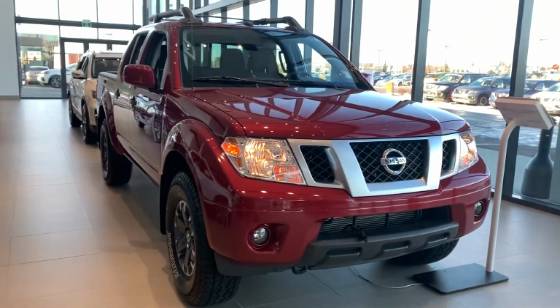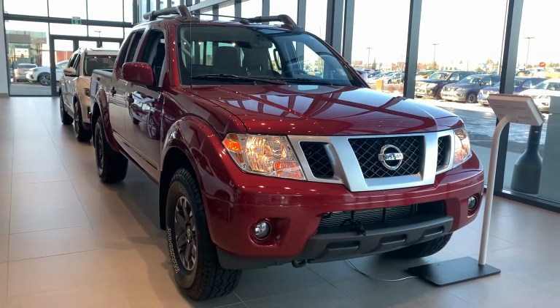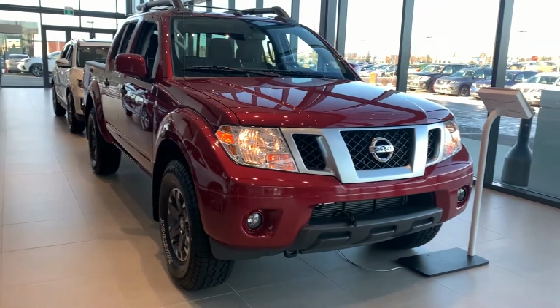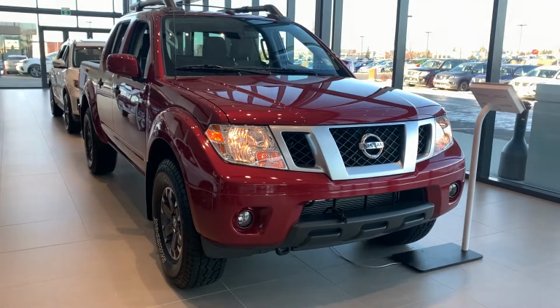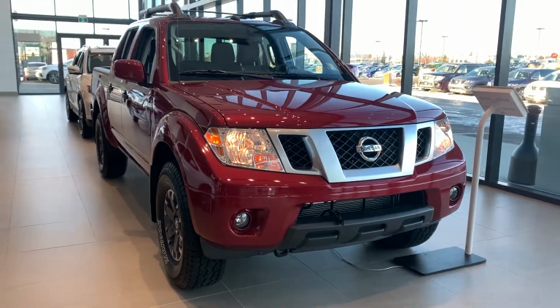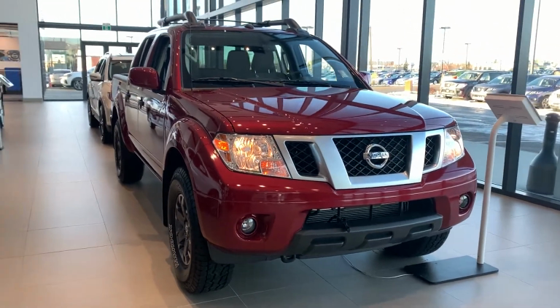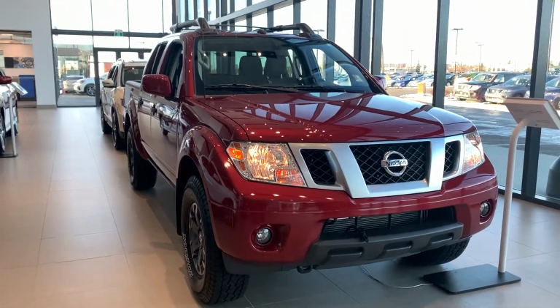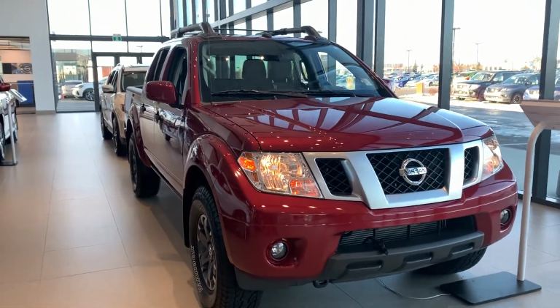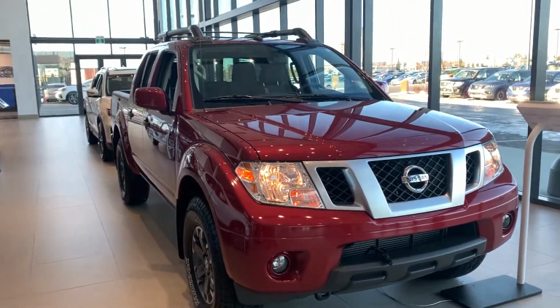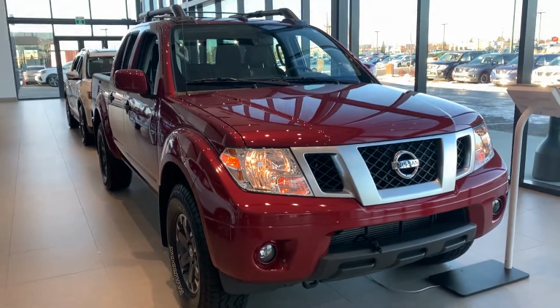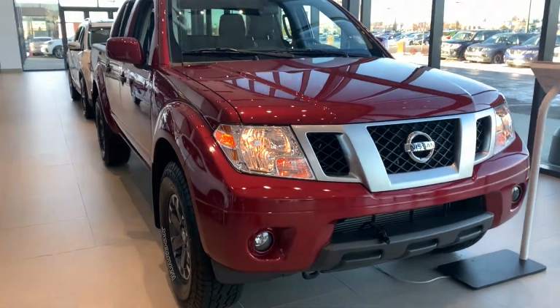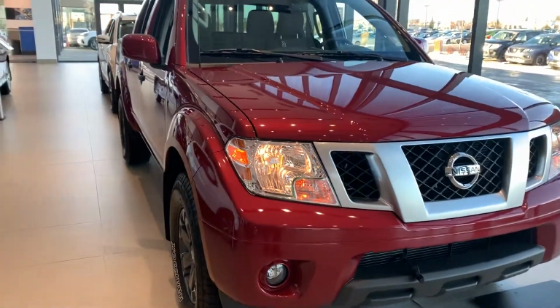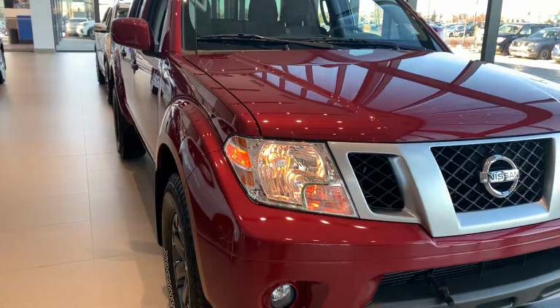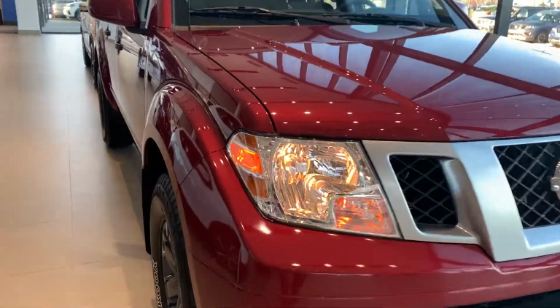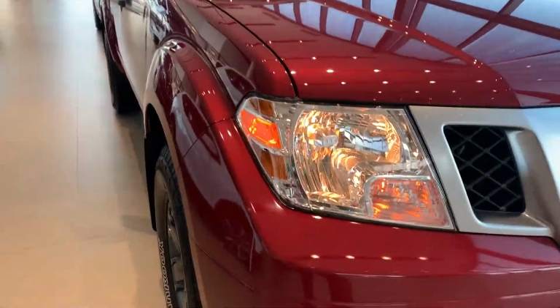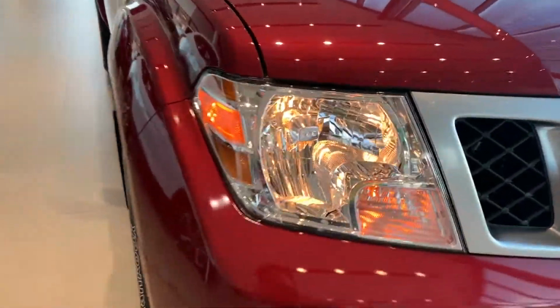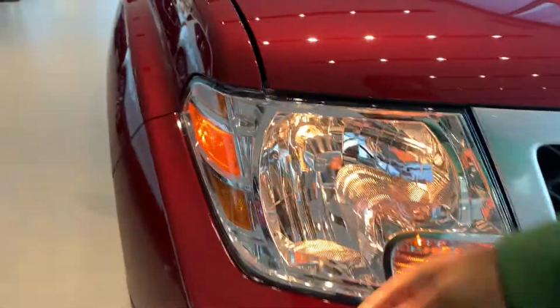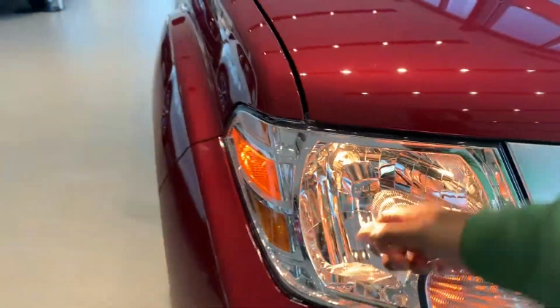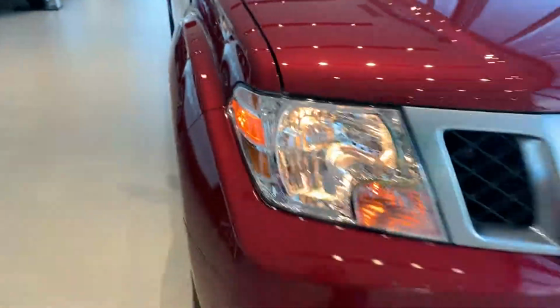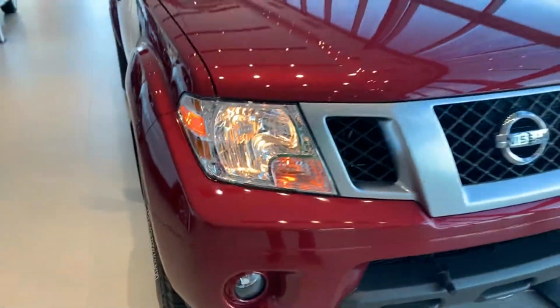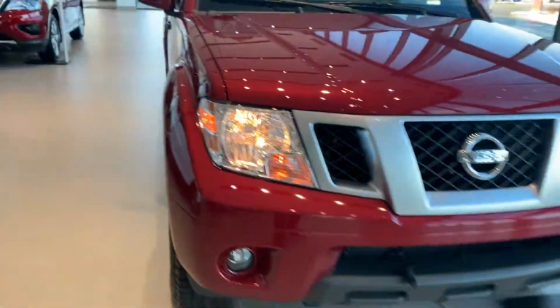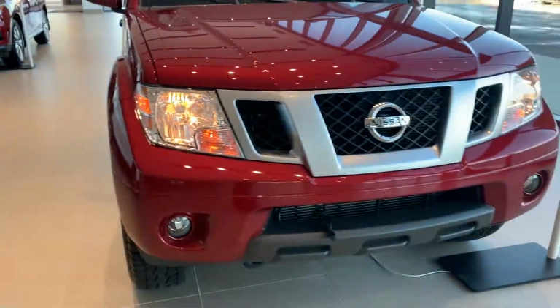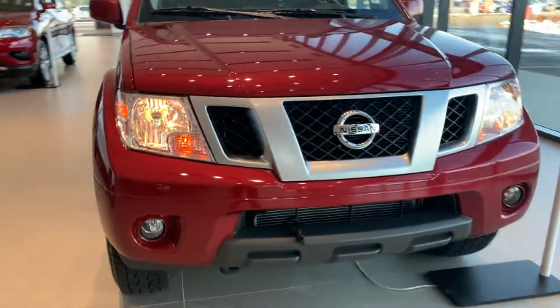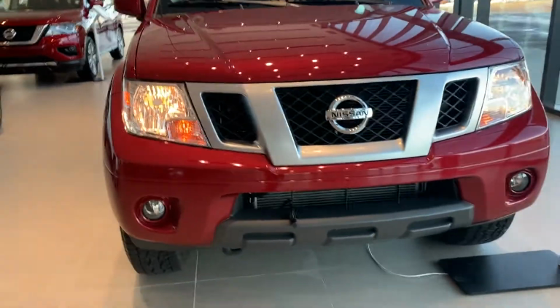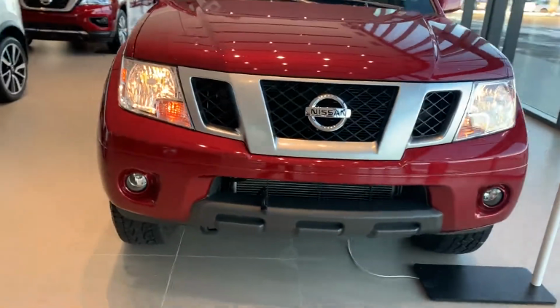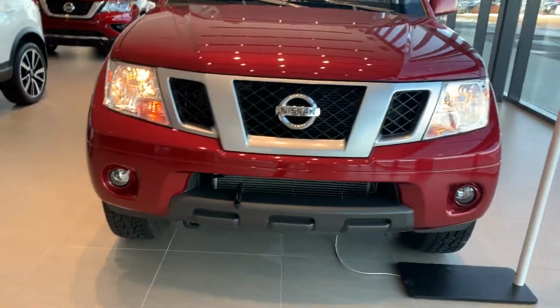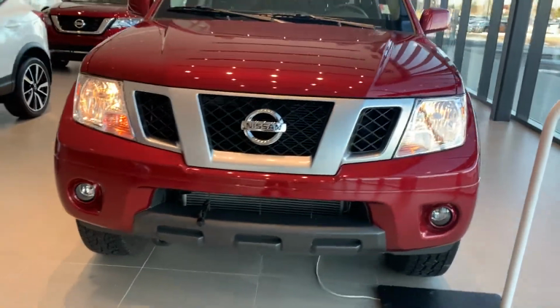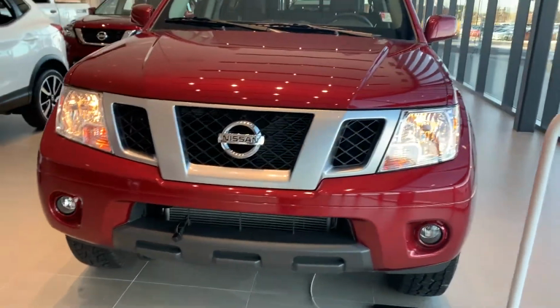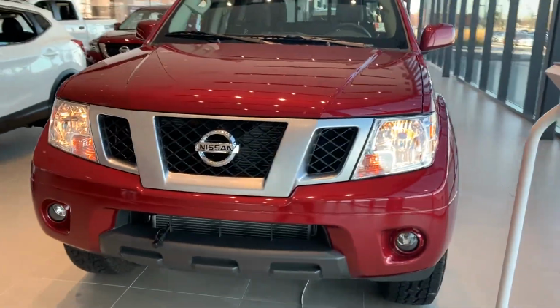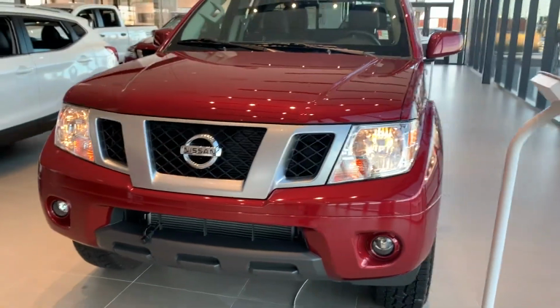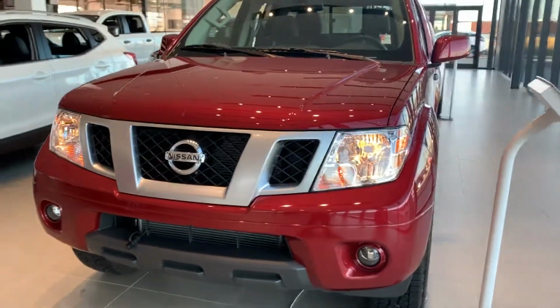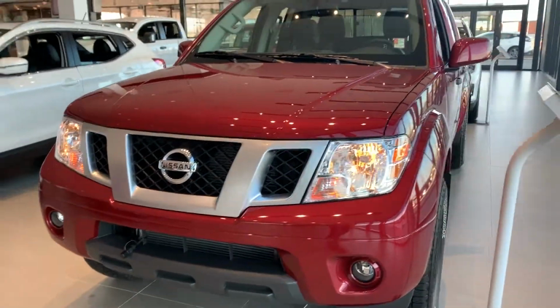Hey Eddie, Seville here at Northside Nissan giving you a shout on your quick e-auto appraisal. I wanted to show you the 2019 Nissan Frontier LED headlights here. This is the Pro 4X. You do have fog lights as well as a badge here down below on this massive grille.